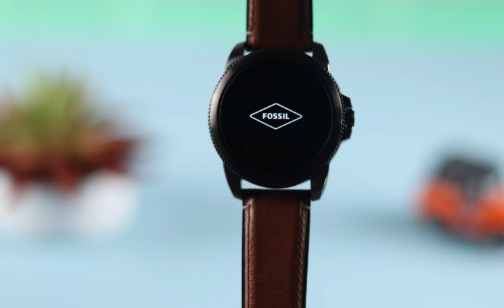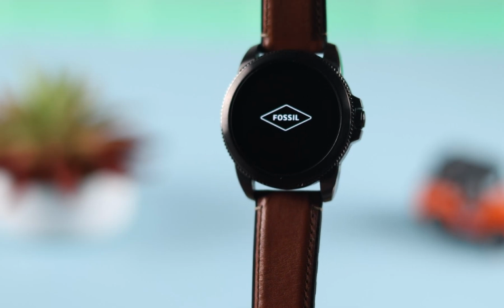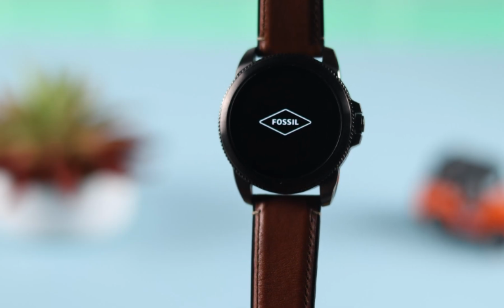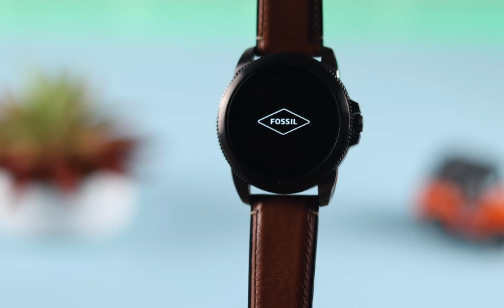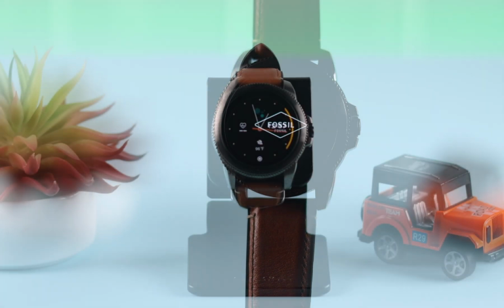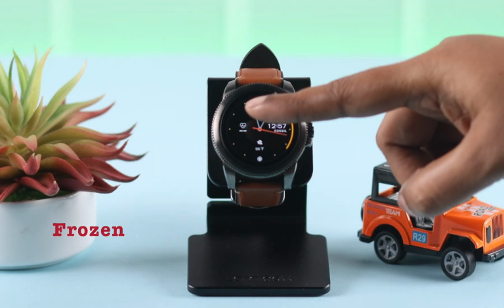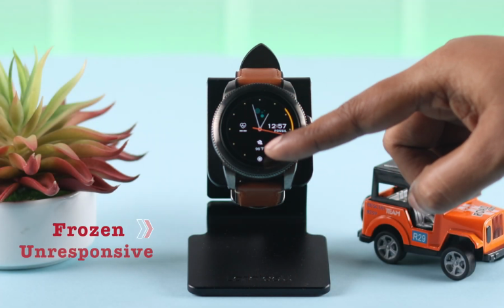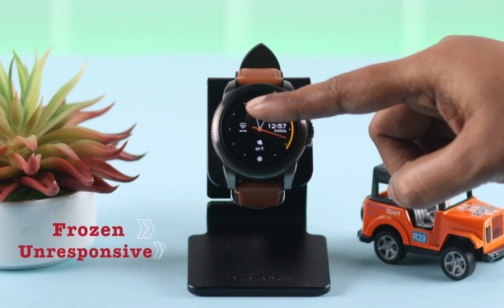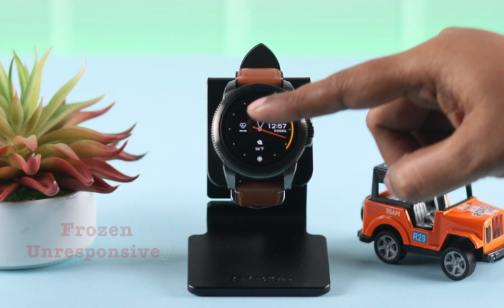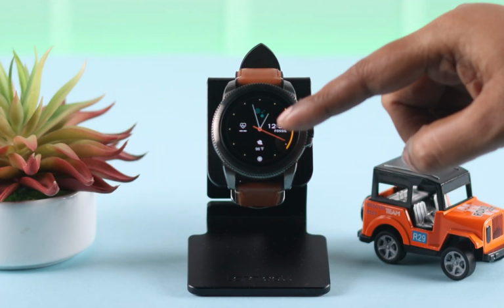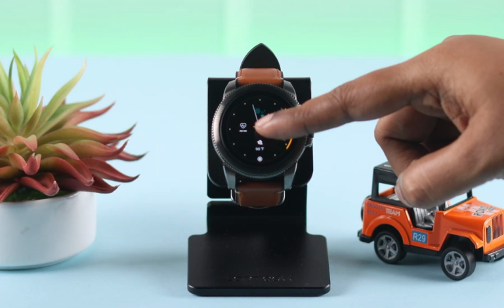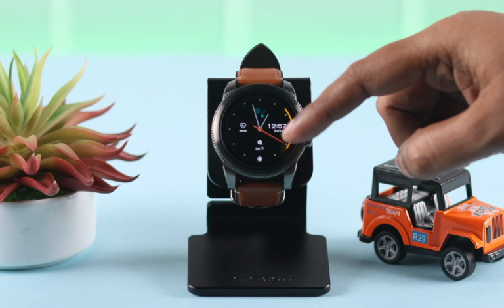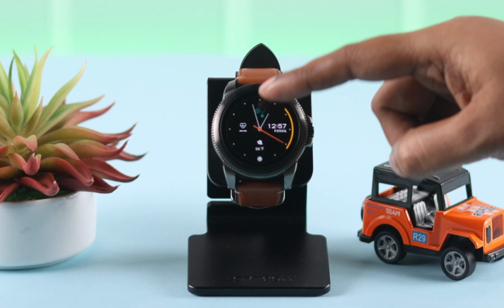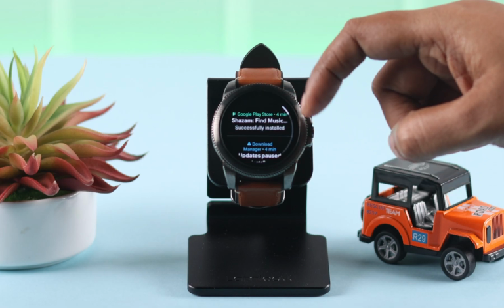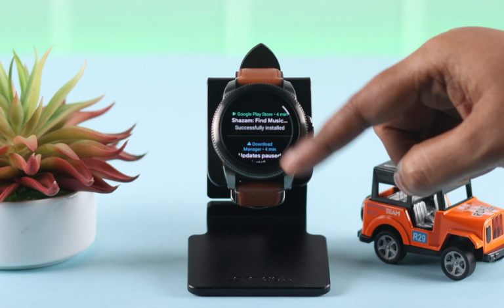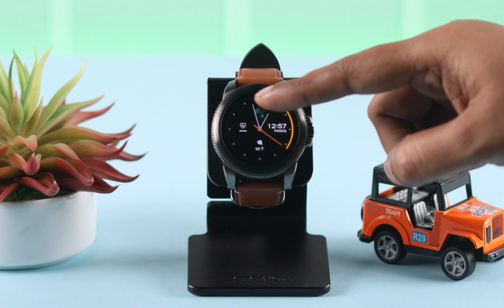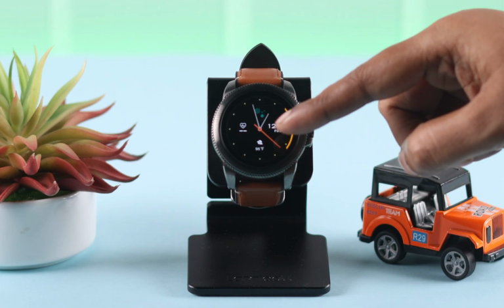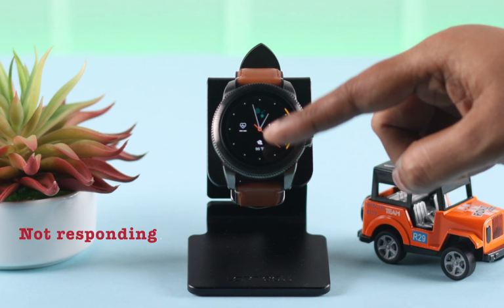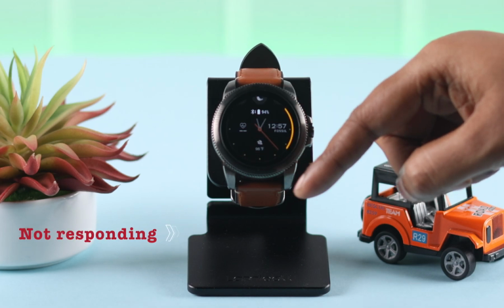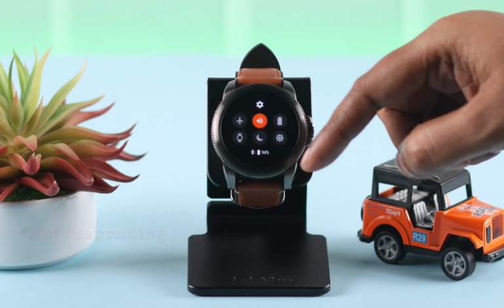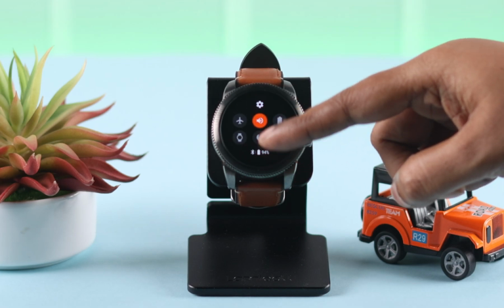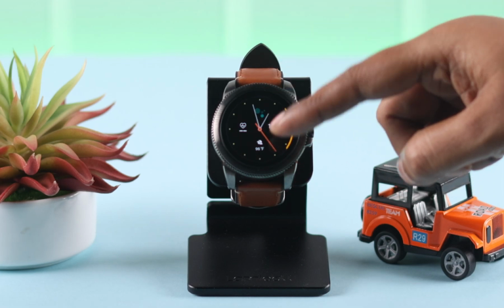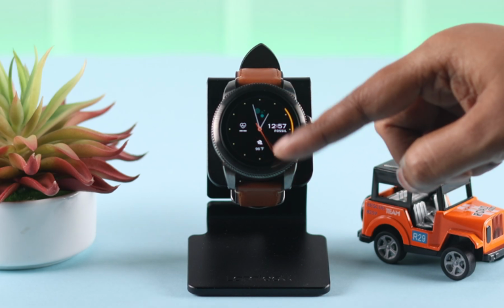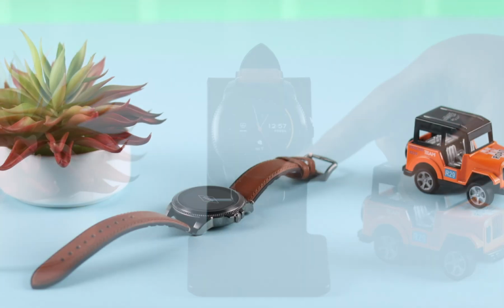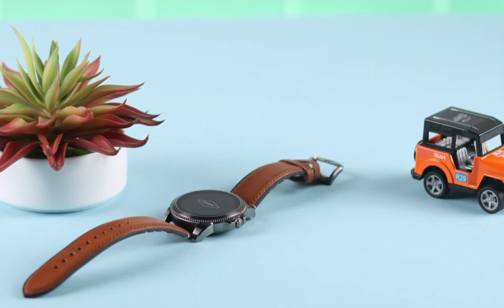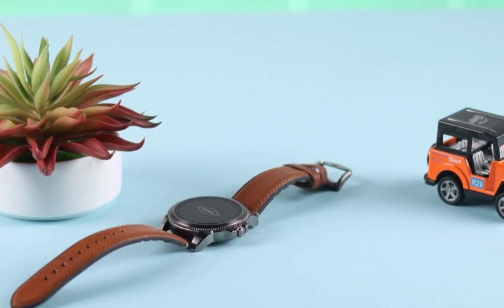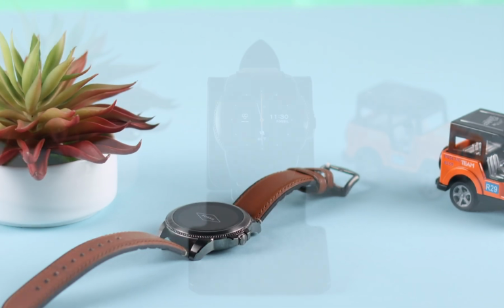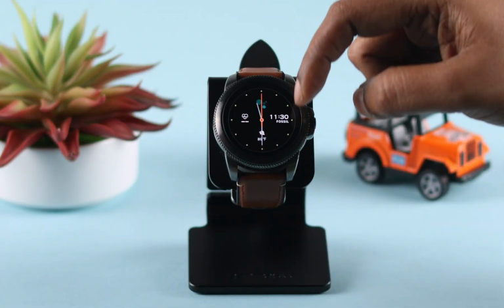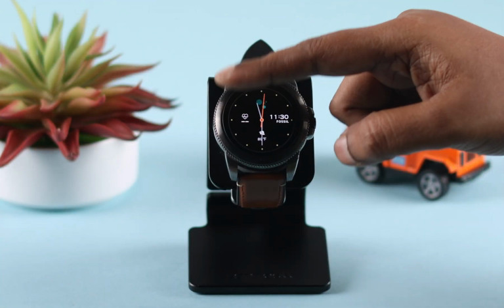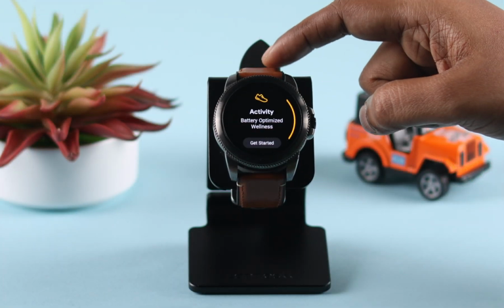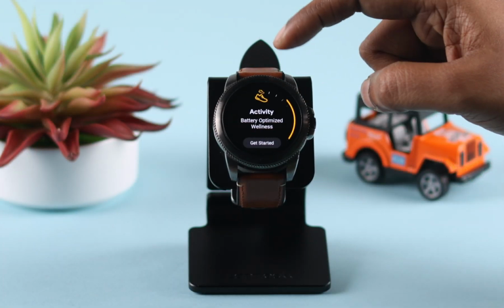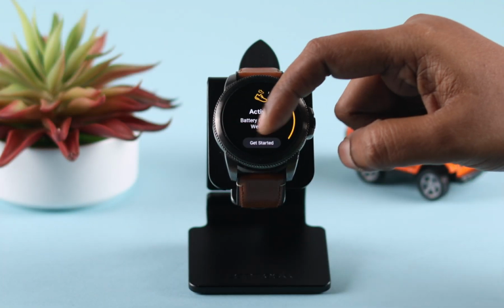If your Fossil smartwatch screen gets frozen and unresponsive — you can swipe and scroll but your Gen 5e is not responding to your touch — don't freak out. Here are some ways you can try to fix this problem.